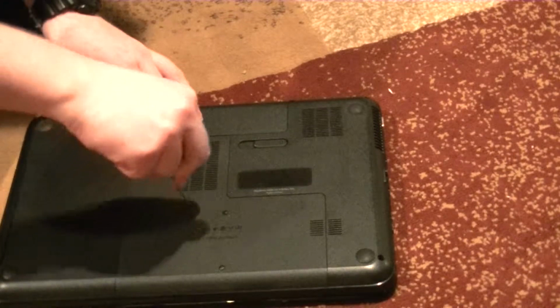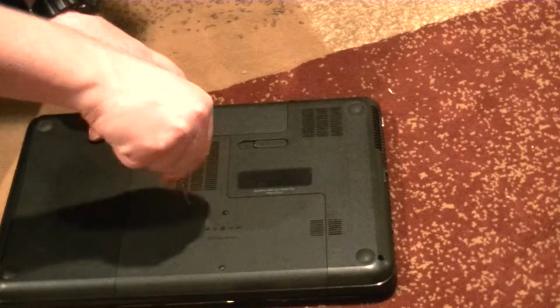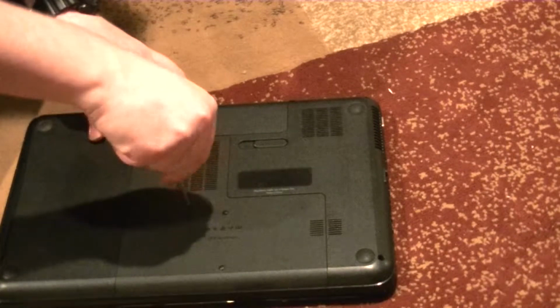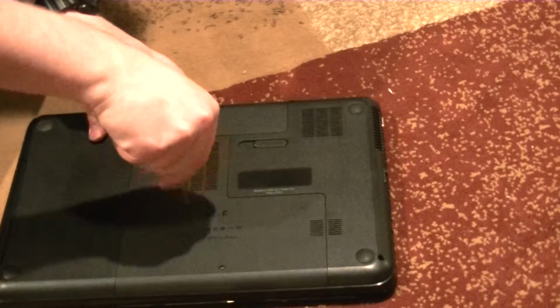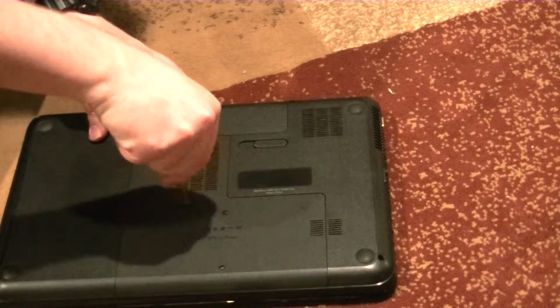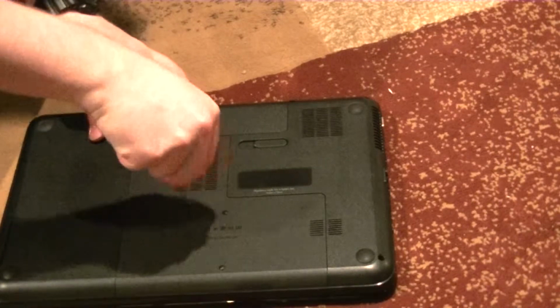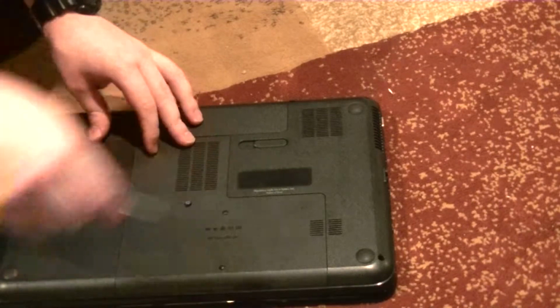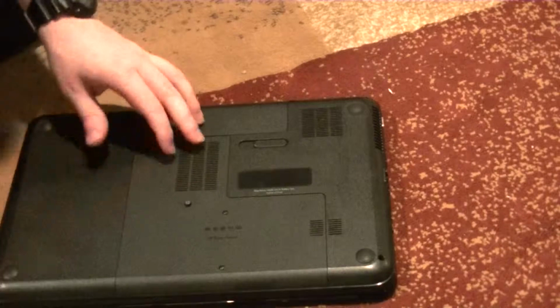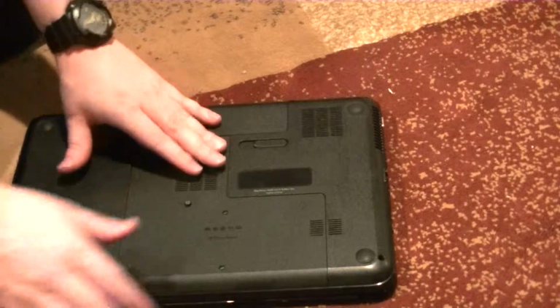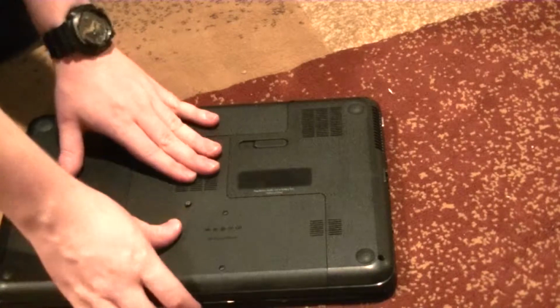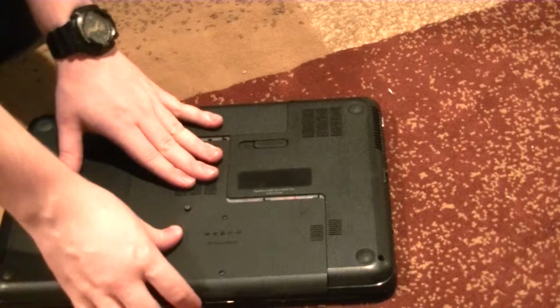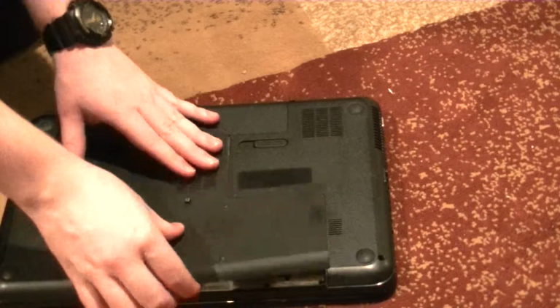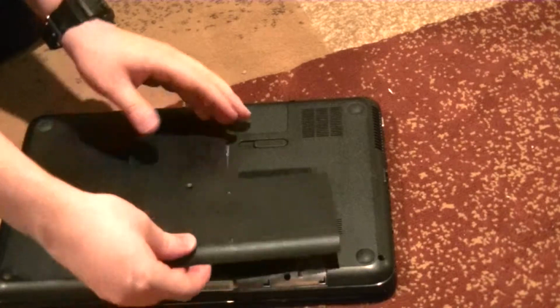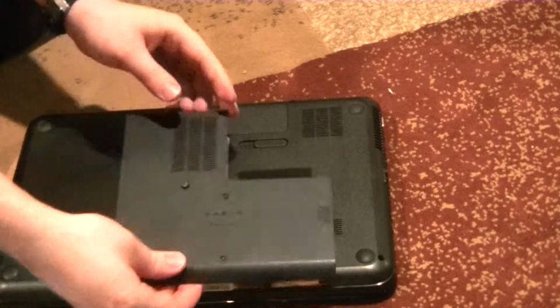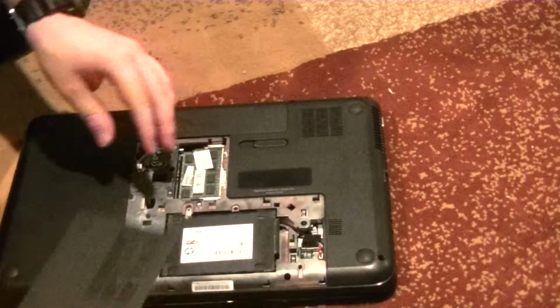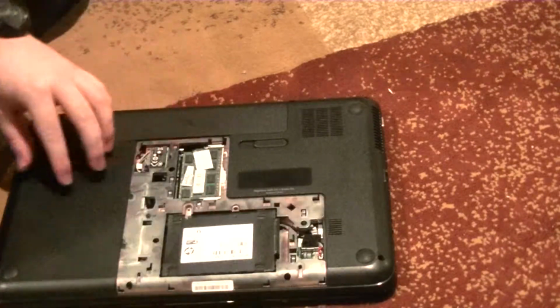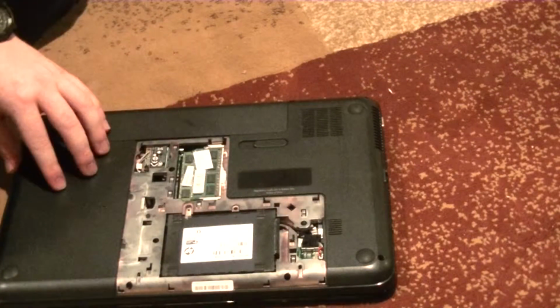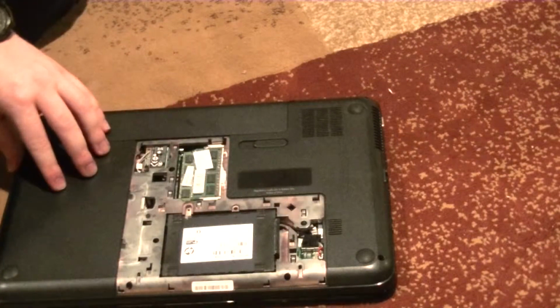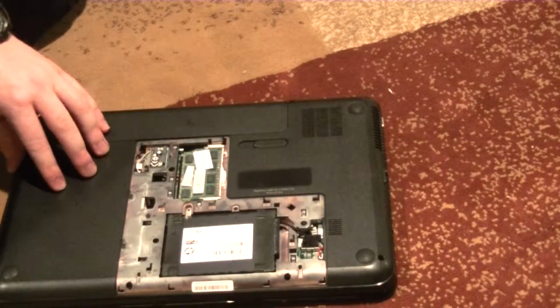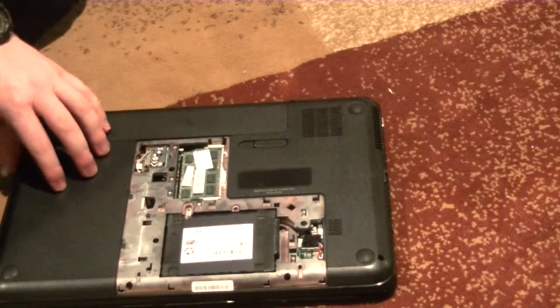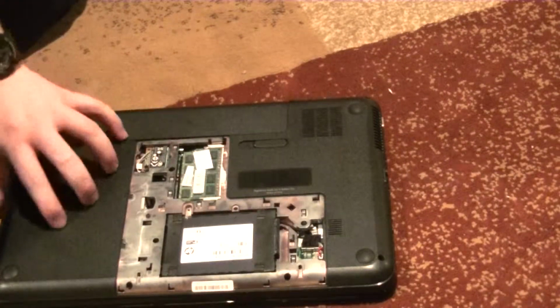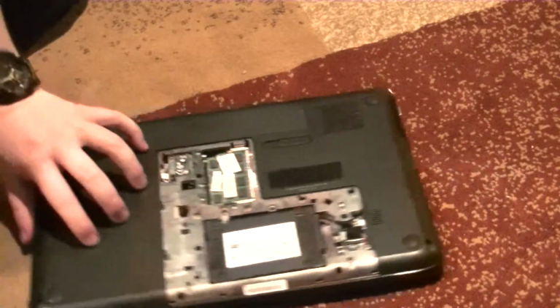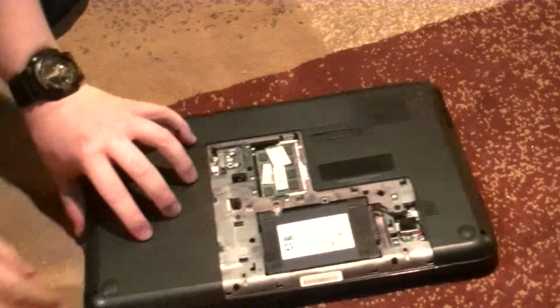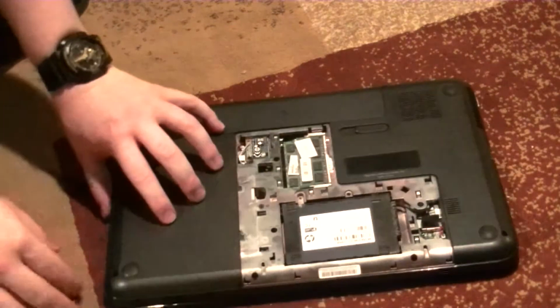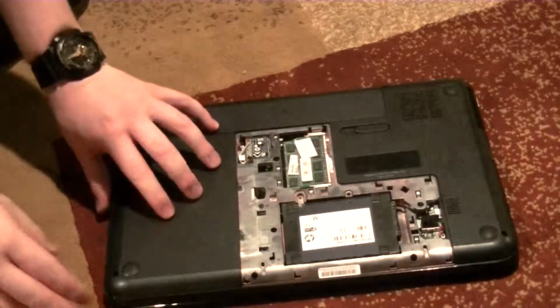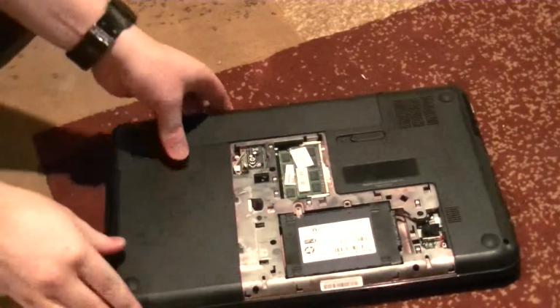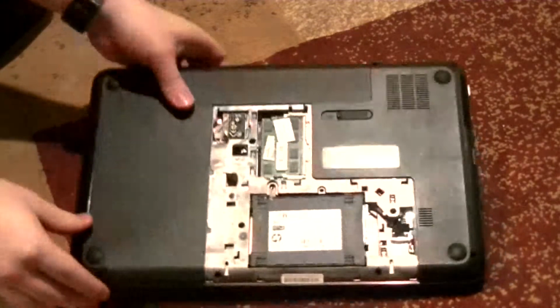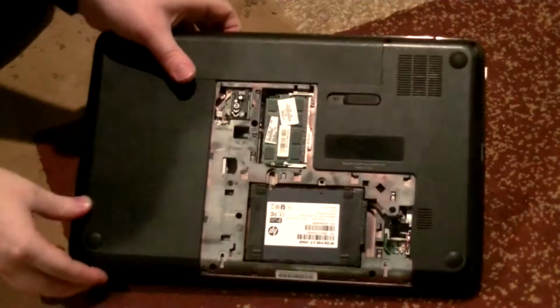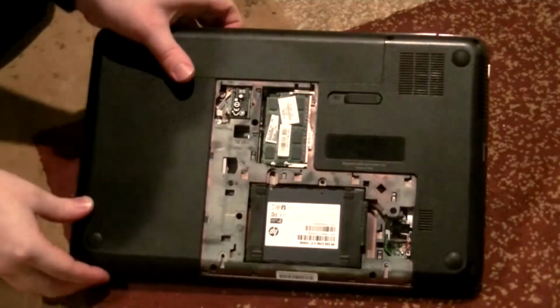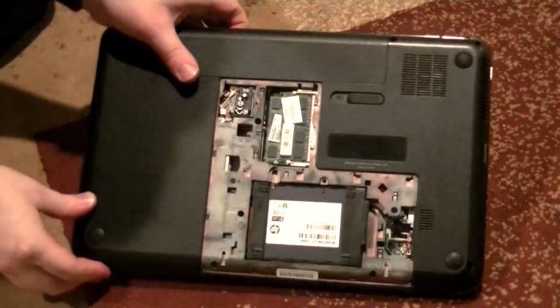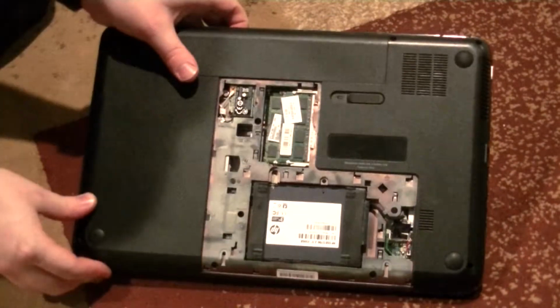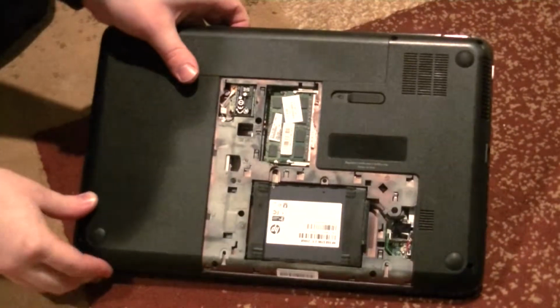Once all the screws to the door are completely out, slide it down, then lift it out. In some cases, the method to opening your laptop may be a little different, but this is the most common scenario.